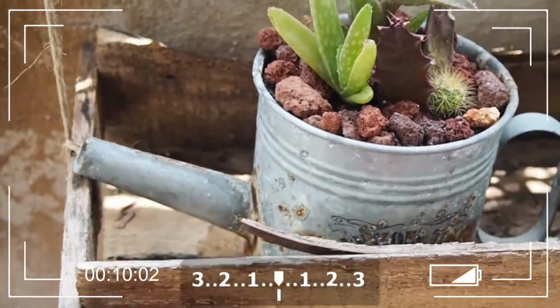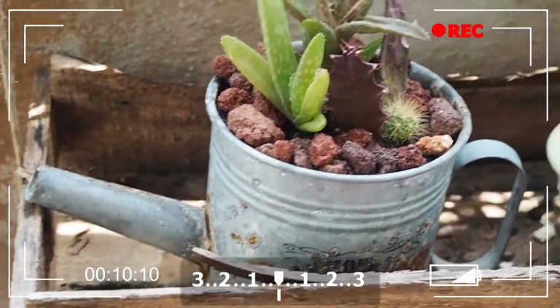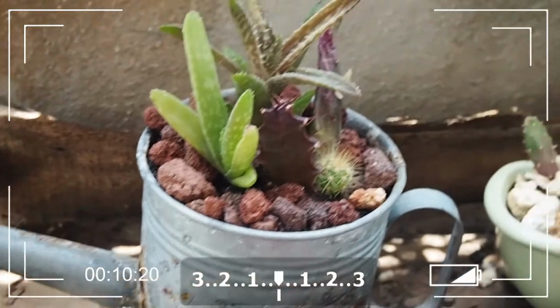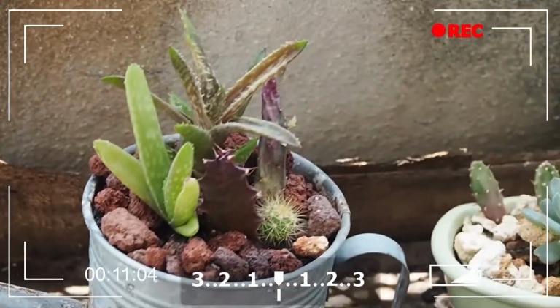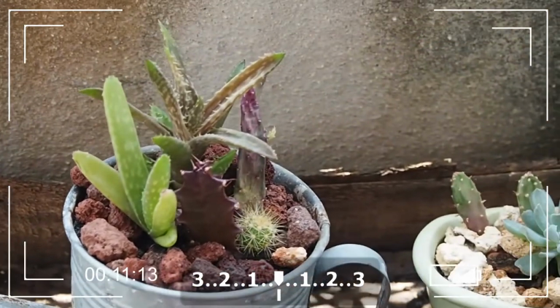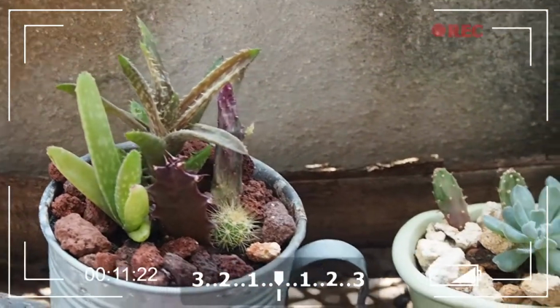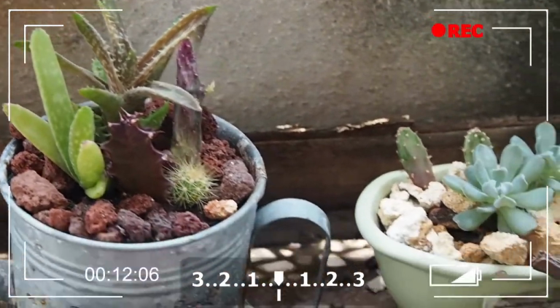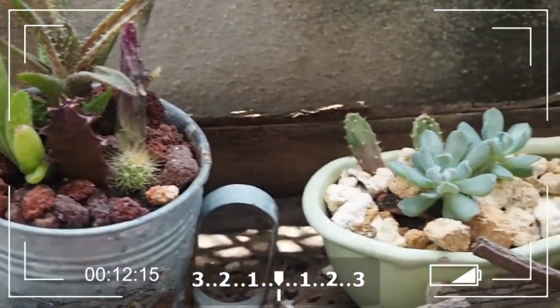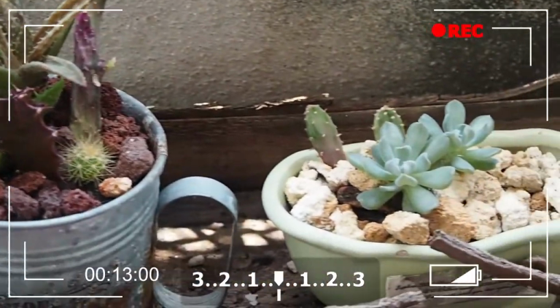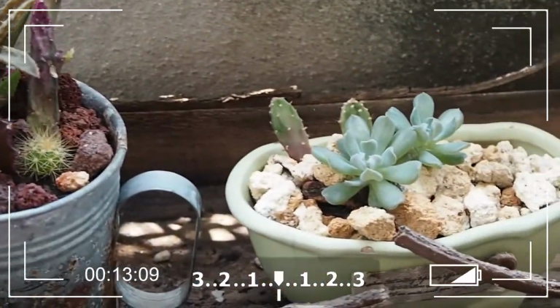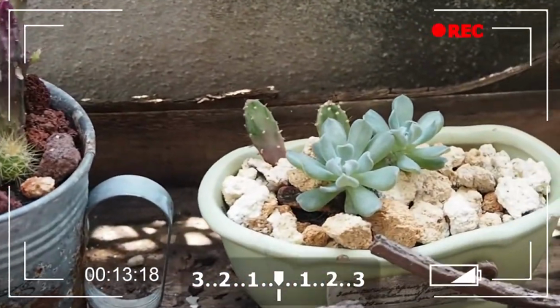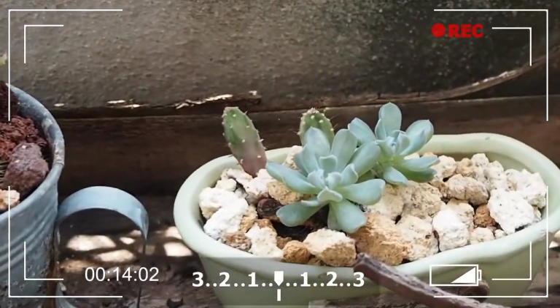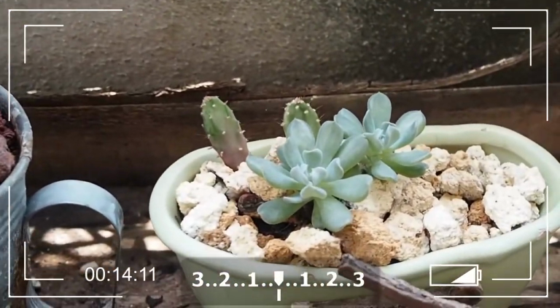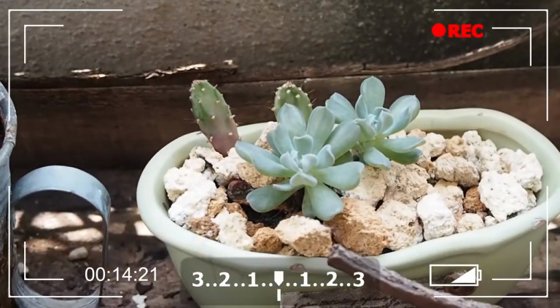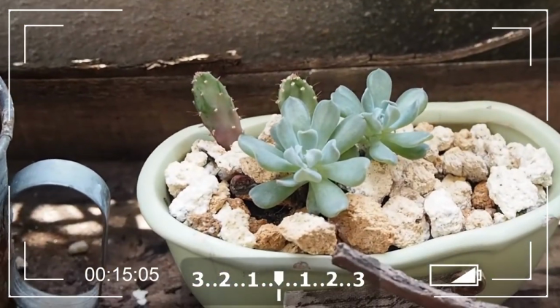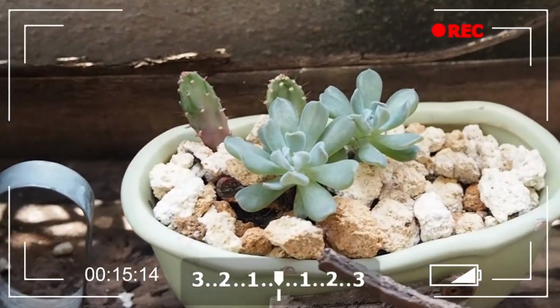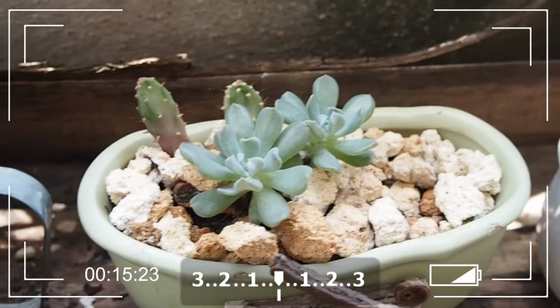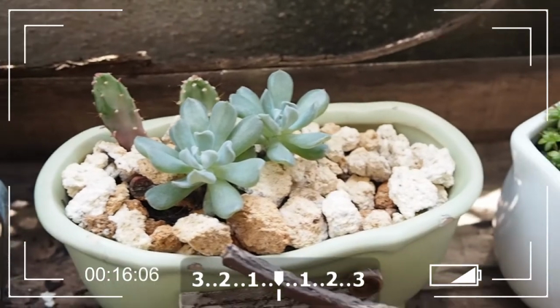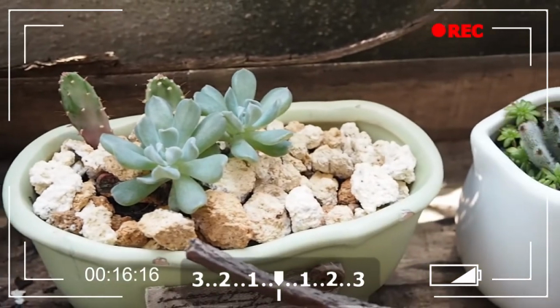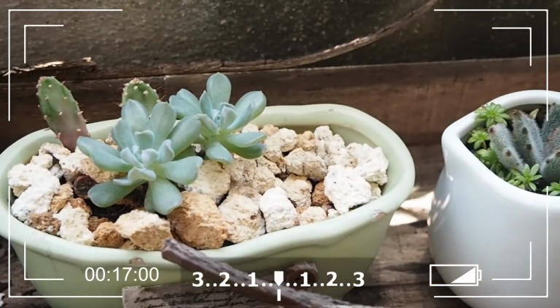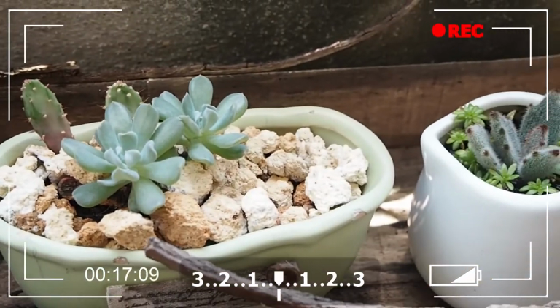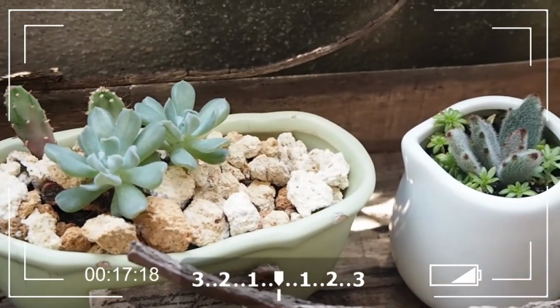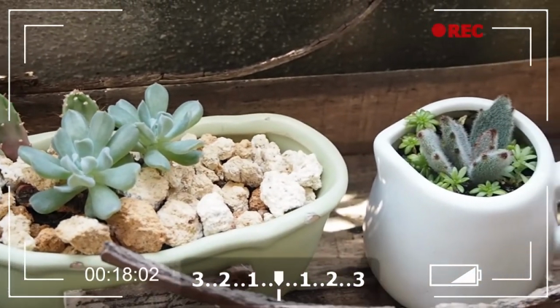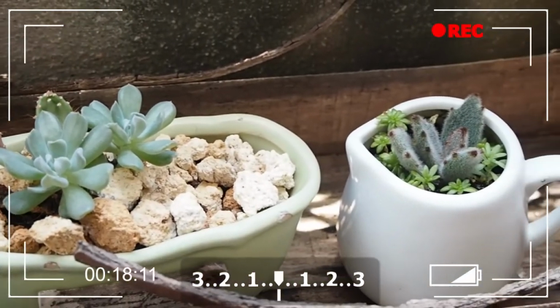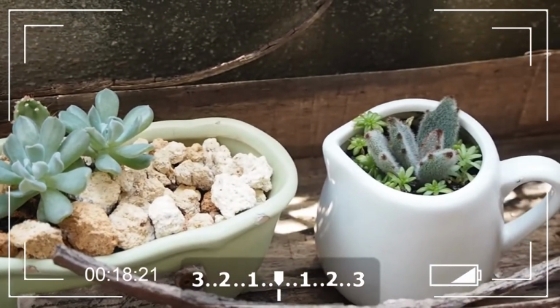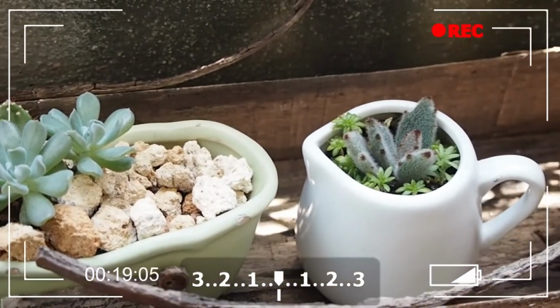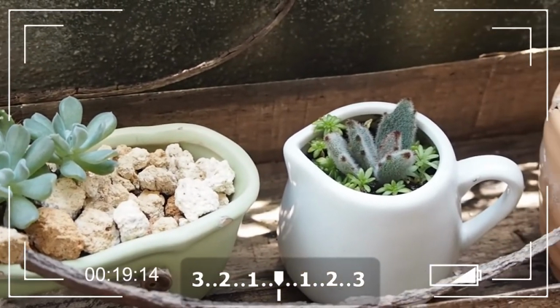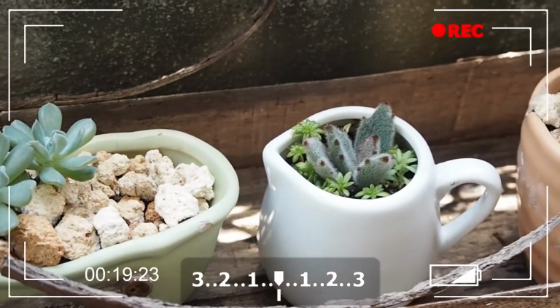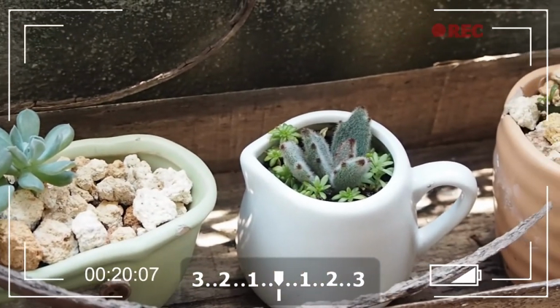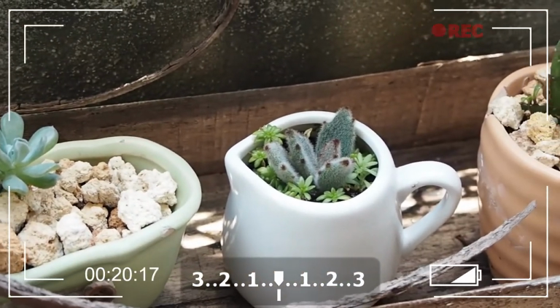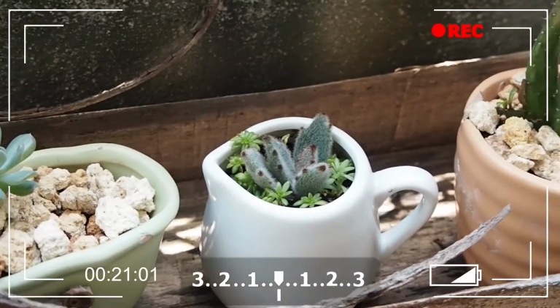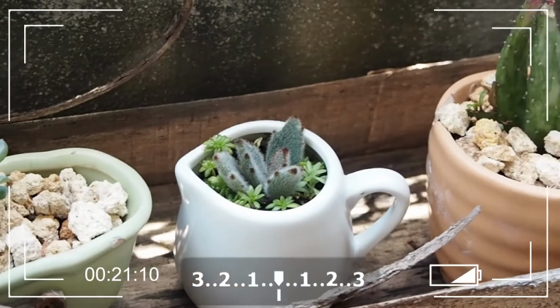An Old Film effect has been added to movie effects in the EPL7. Noise, scratches, and dust are randomly inserted, and the entire screen is slightly darkened to produce a retro feel to your movie.